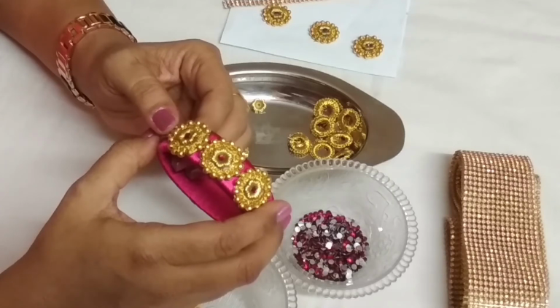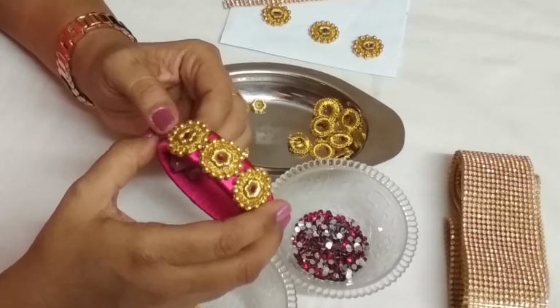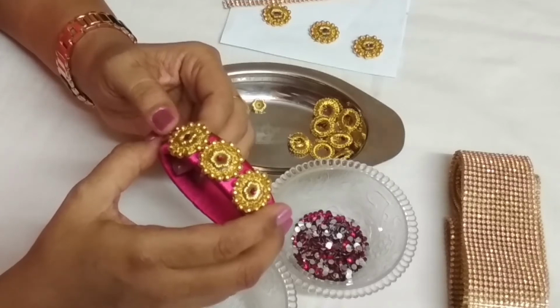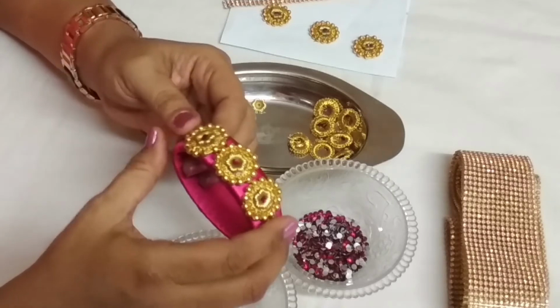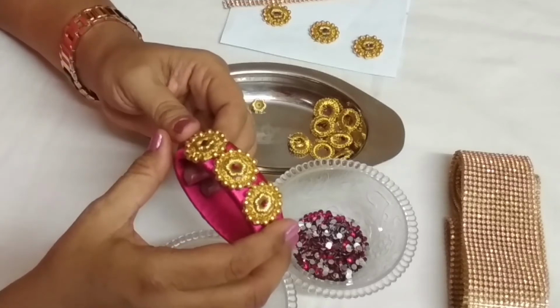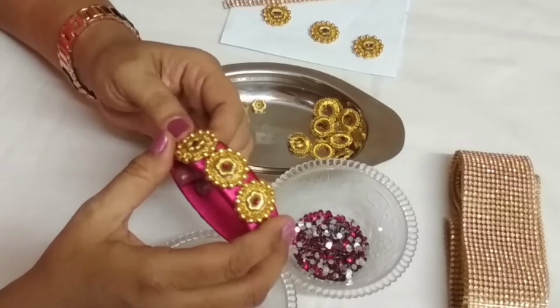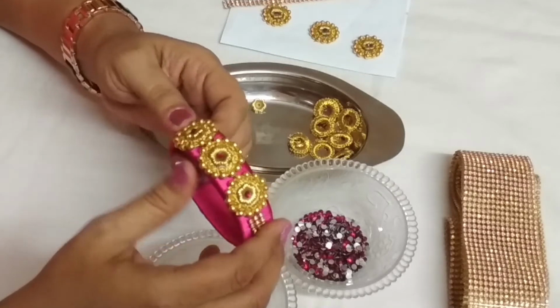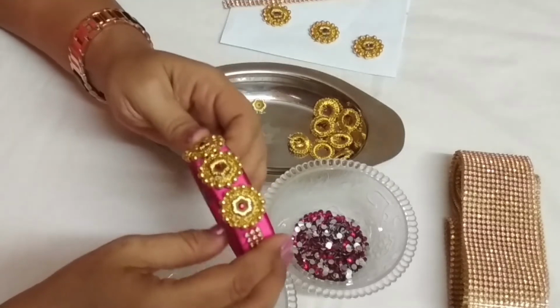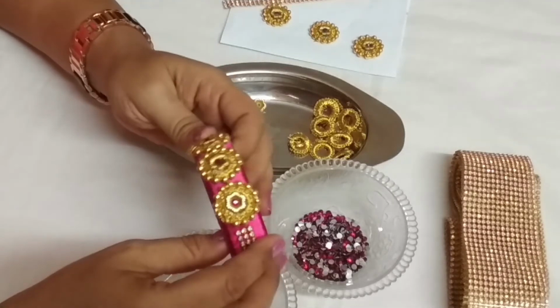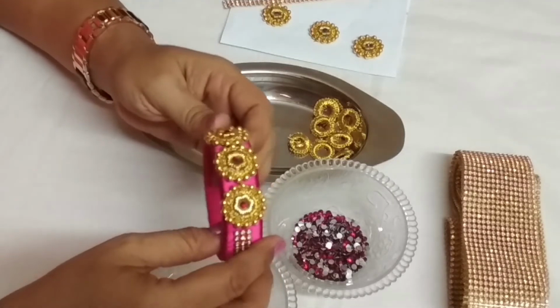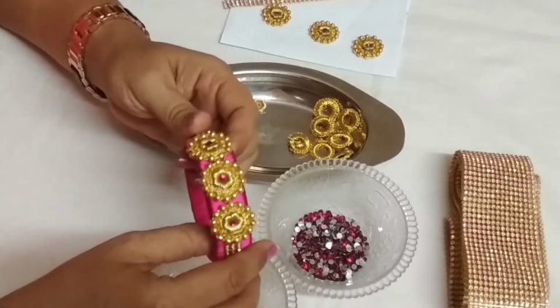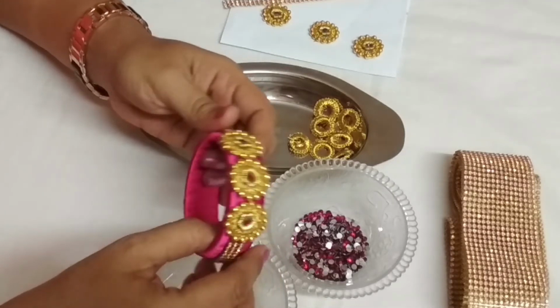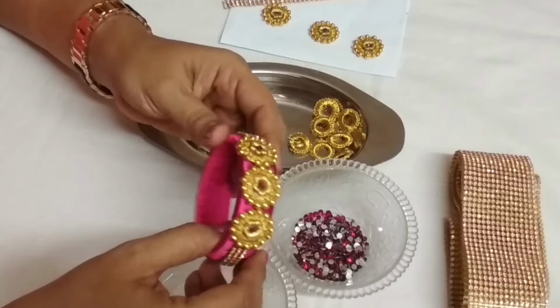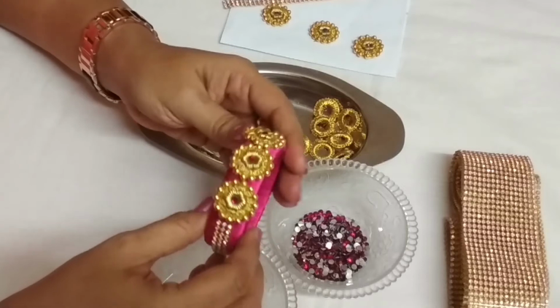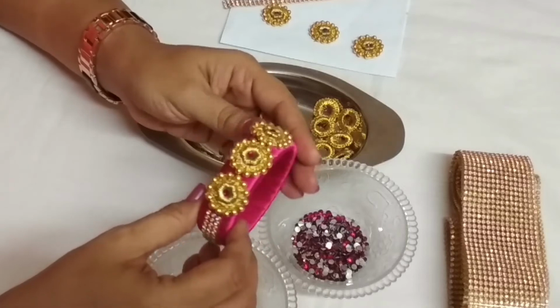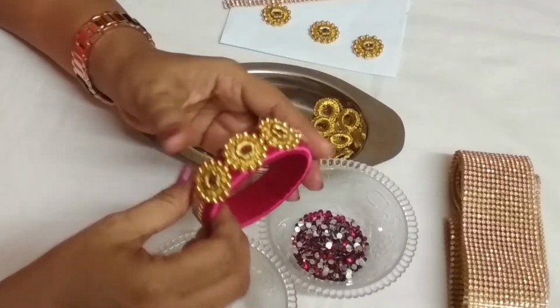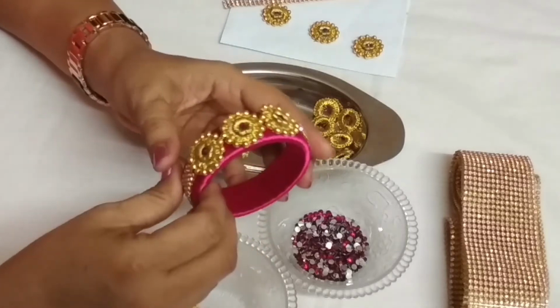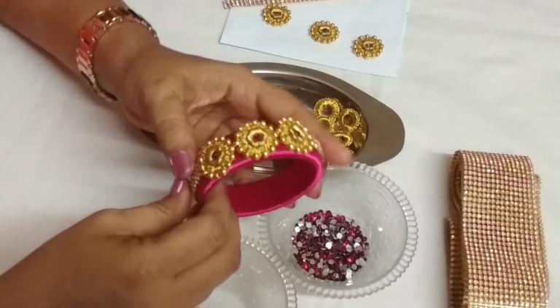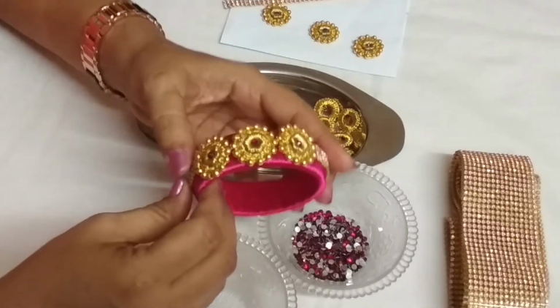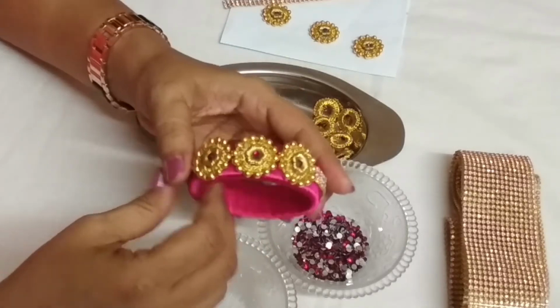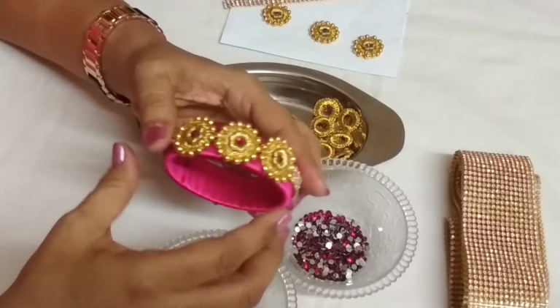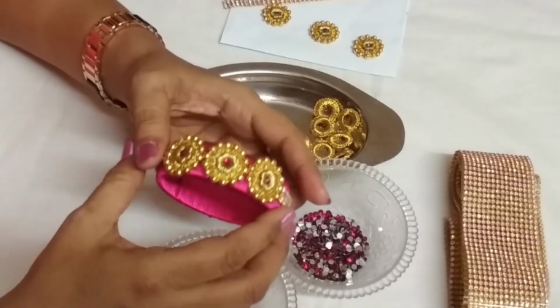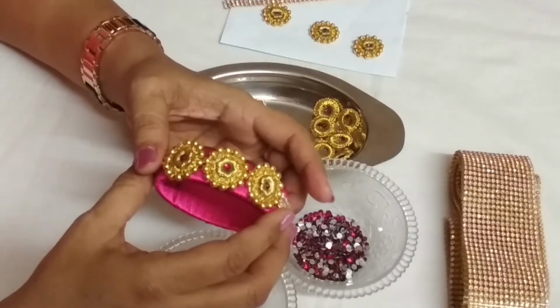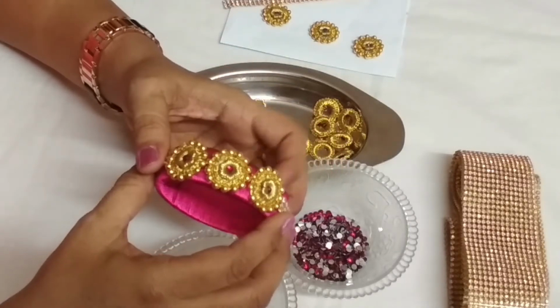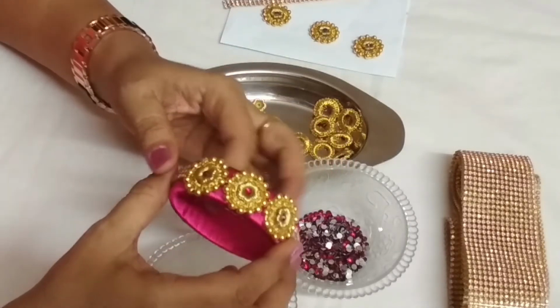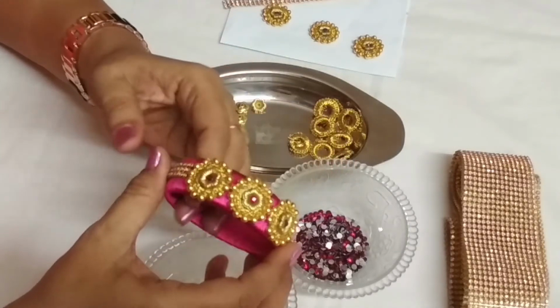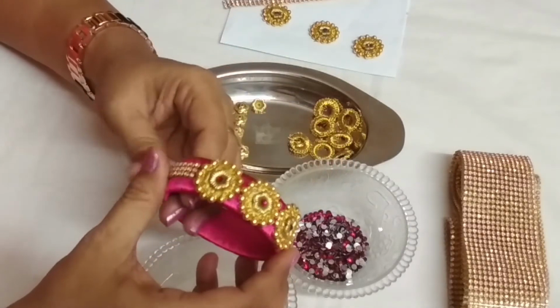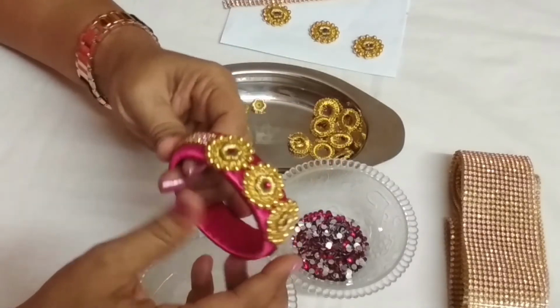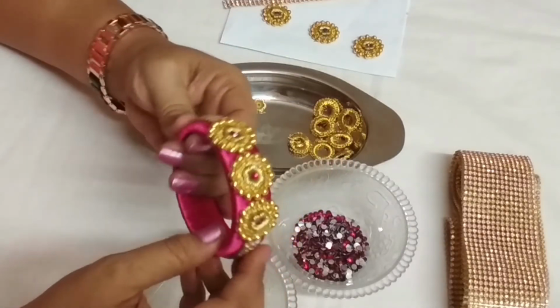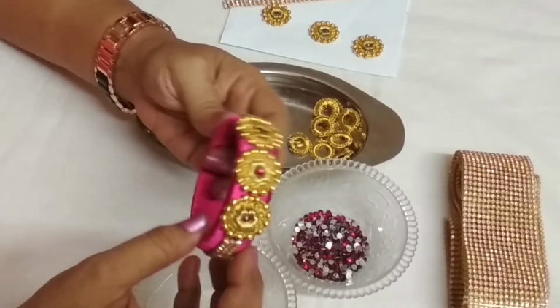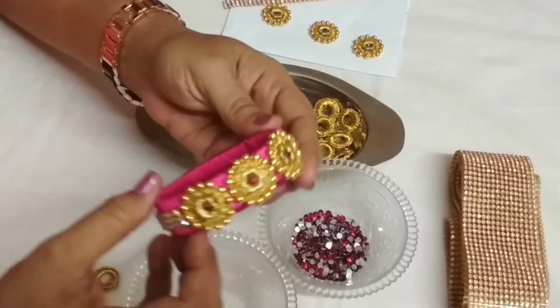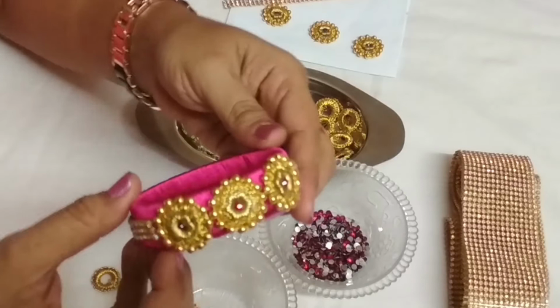Hello friends, Munita here and welcome to my channel again. Today I want to share one more silk thread bangle. It looks like this, you can see it very easily.